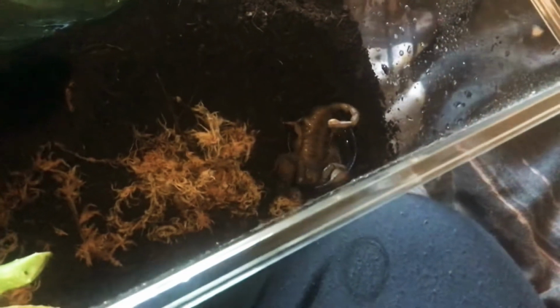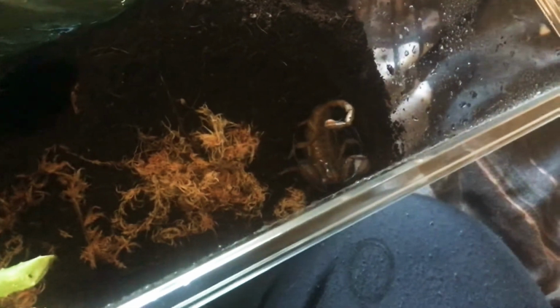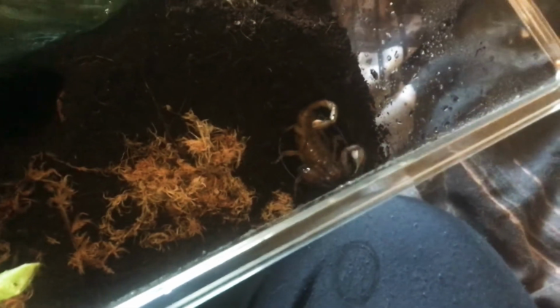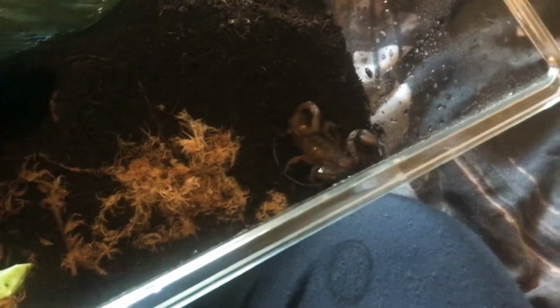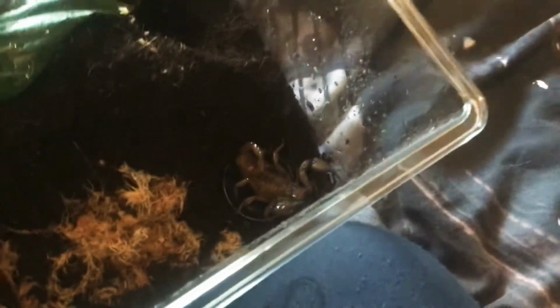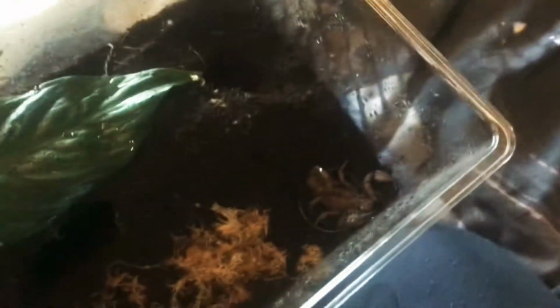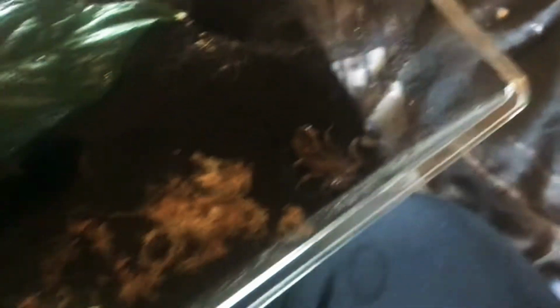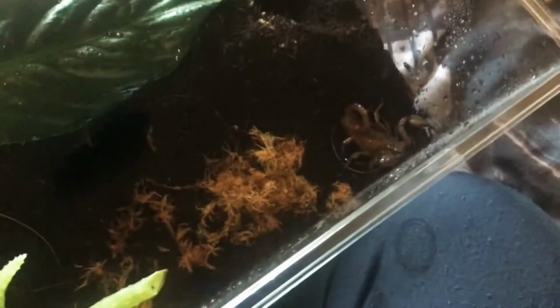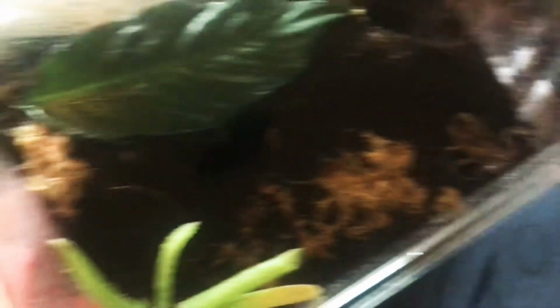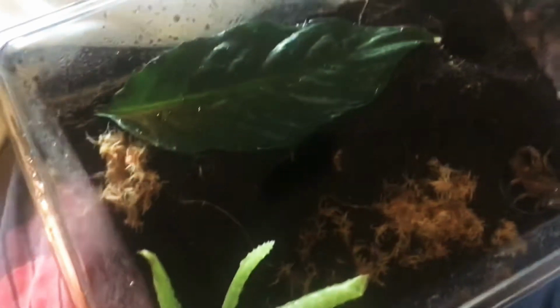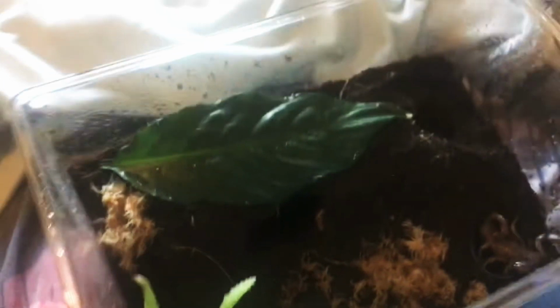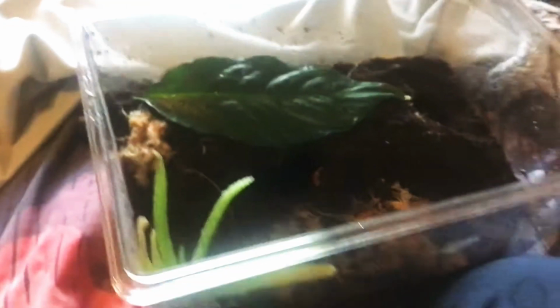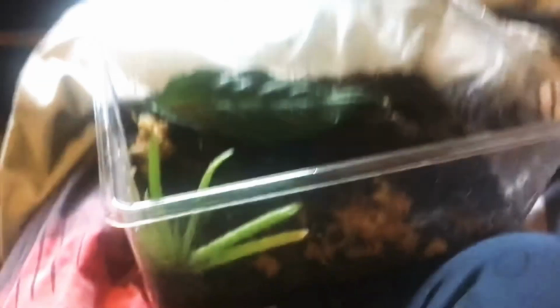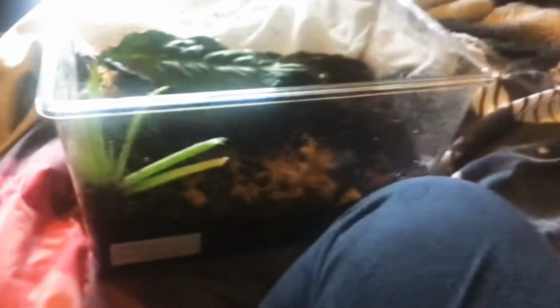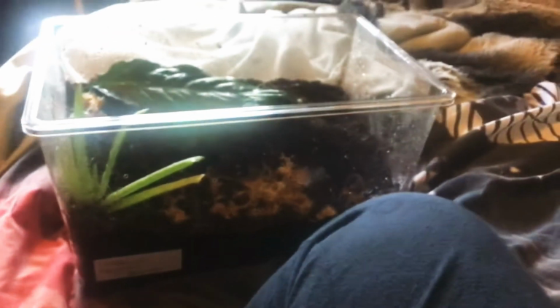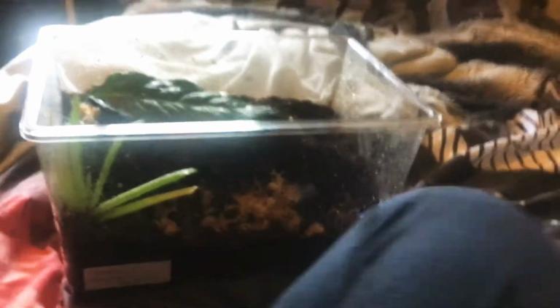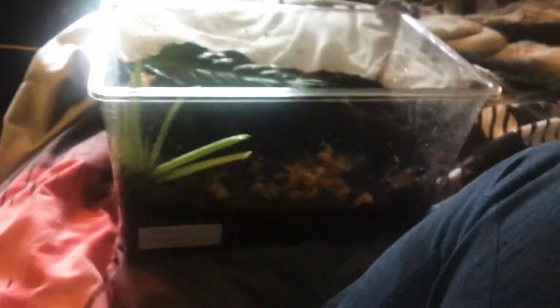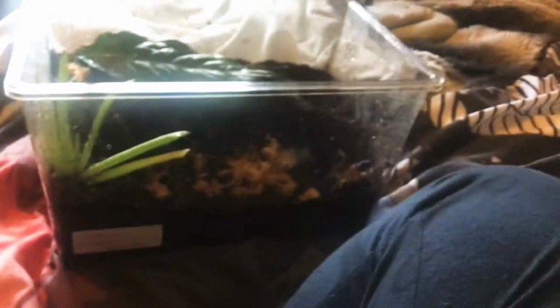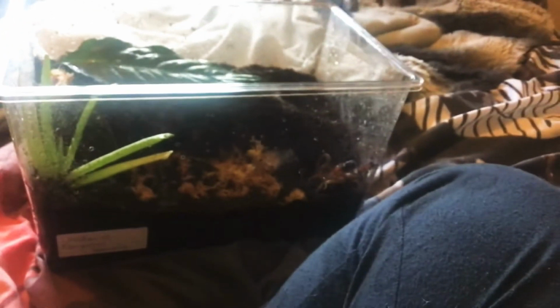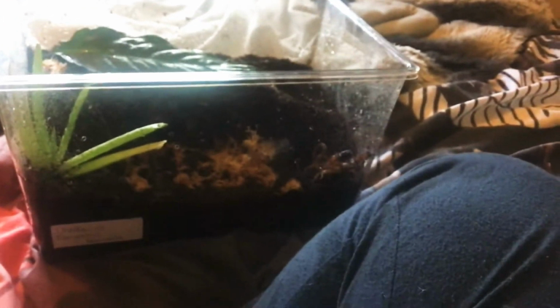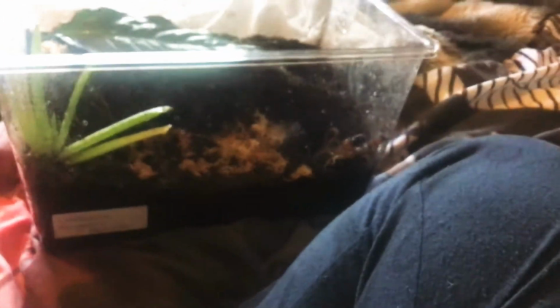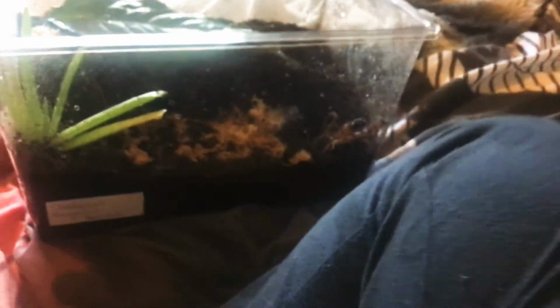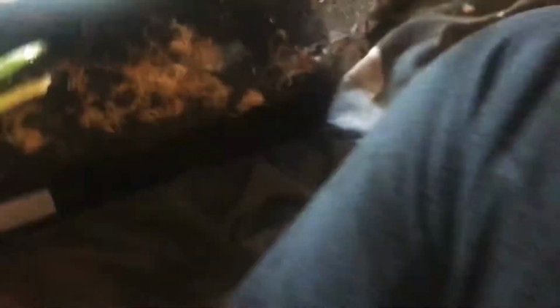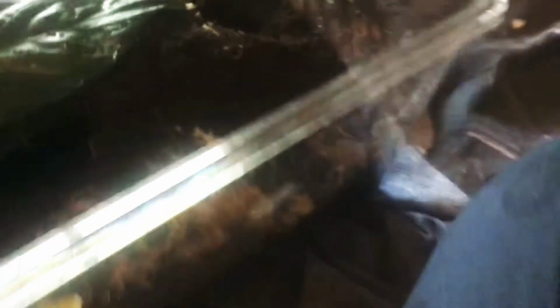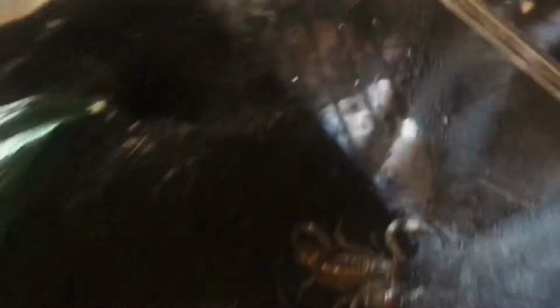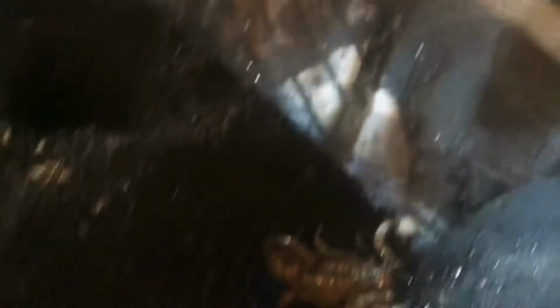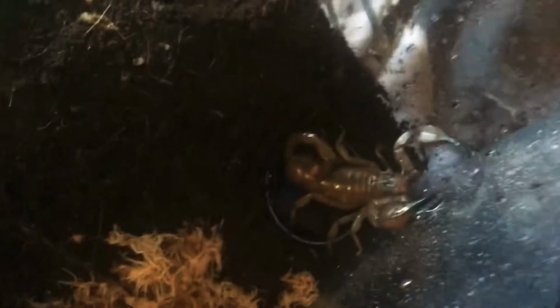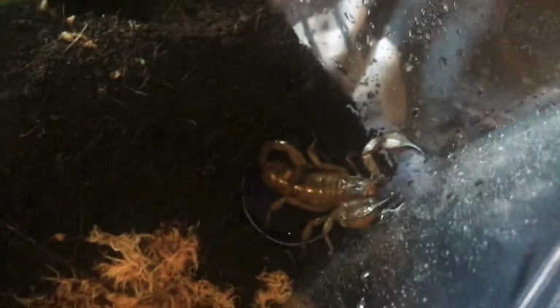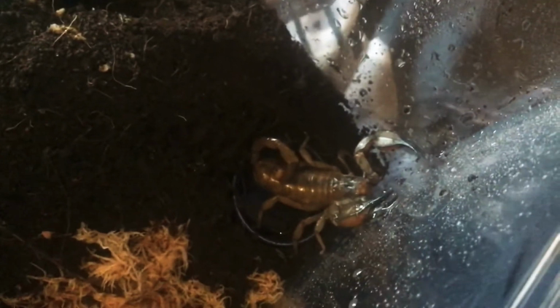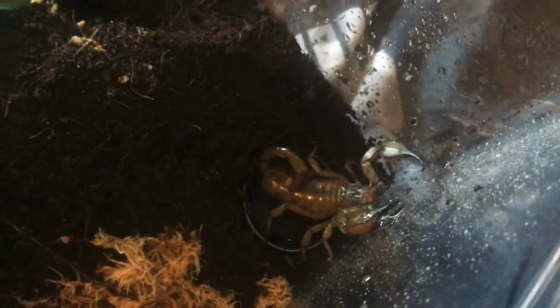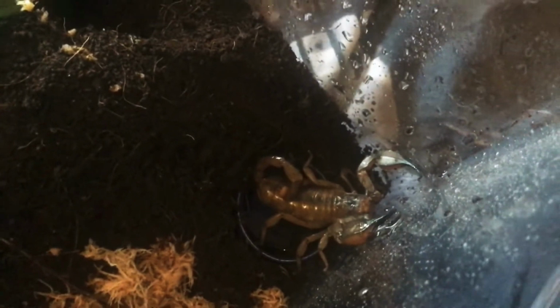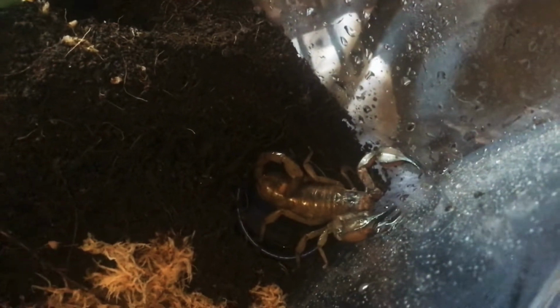Hey, so a couple minutes ago I rehoused it, just using an enclosure. This is for him. Beautiful cup.